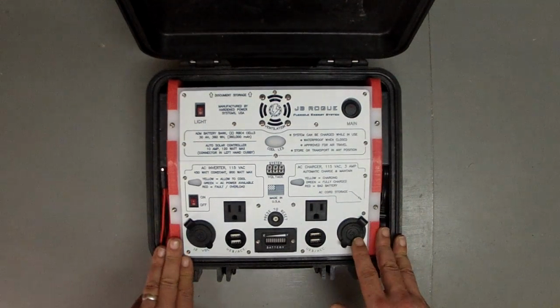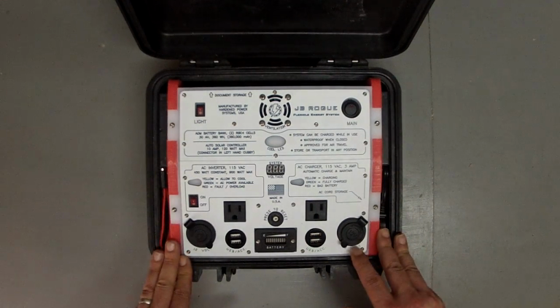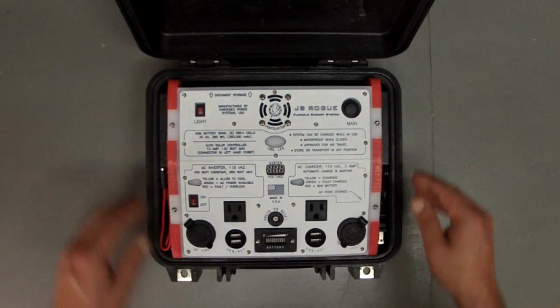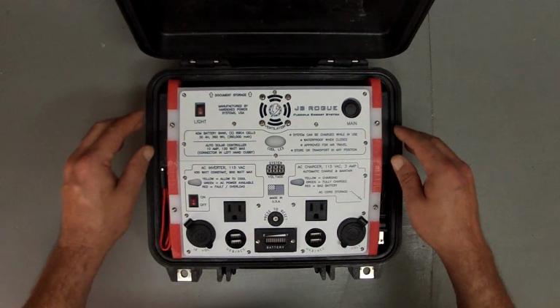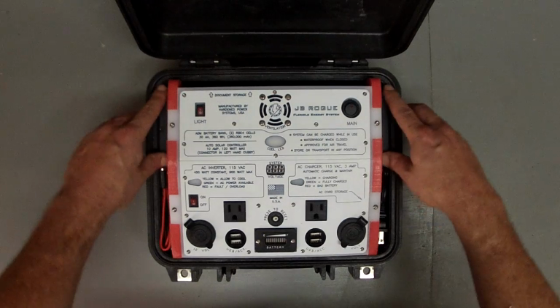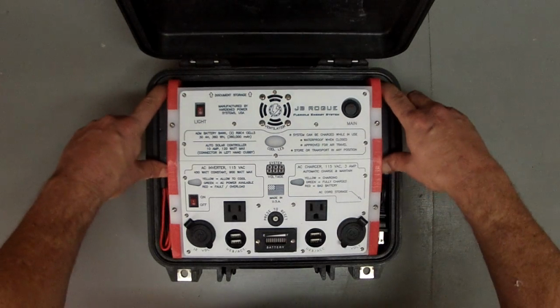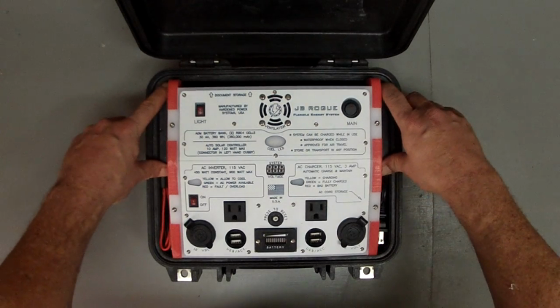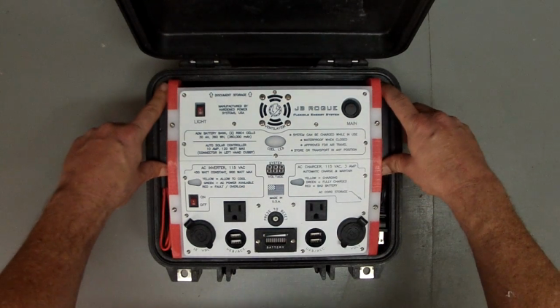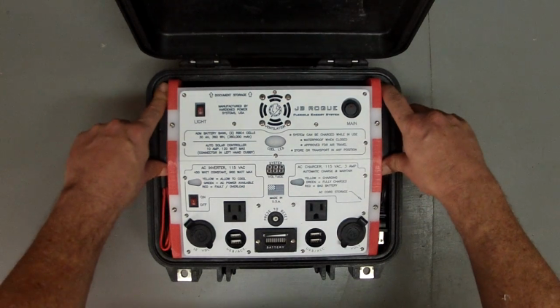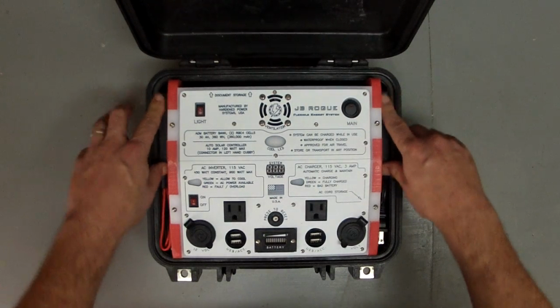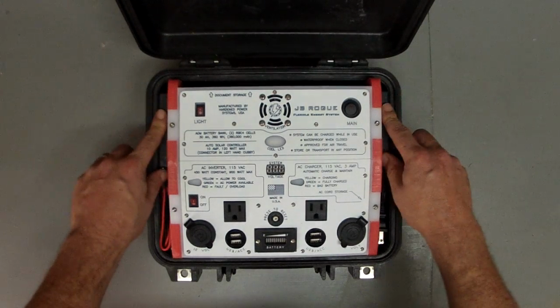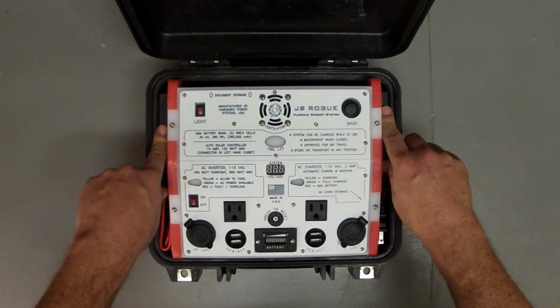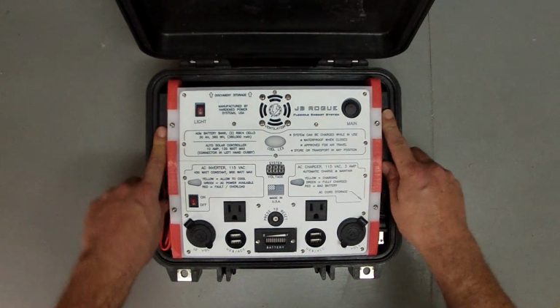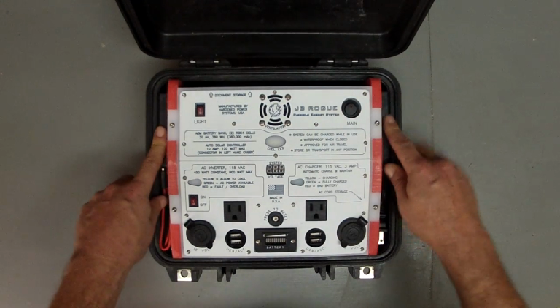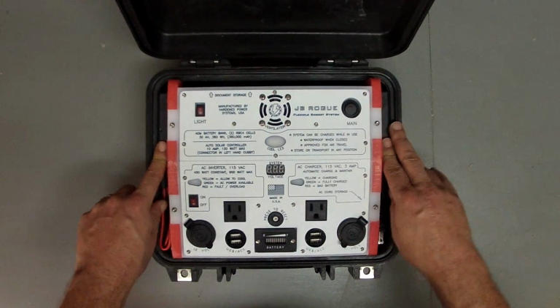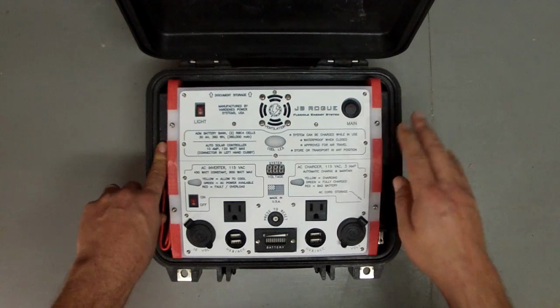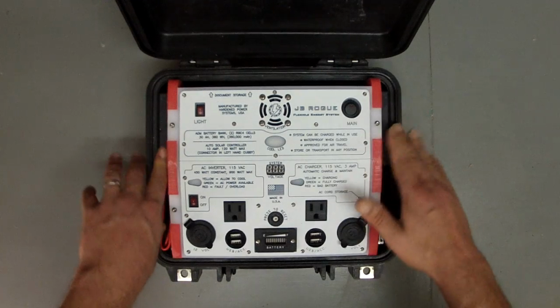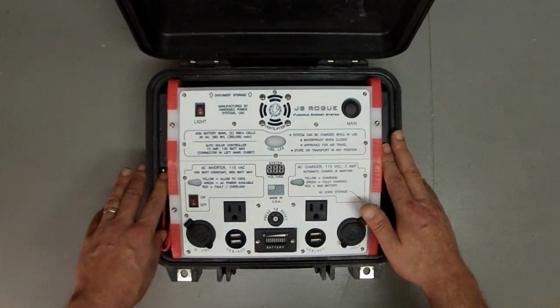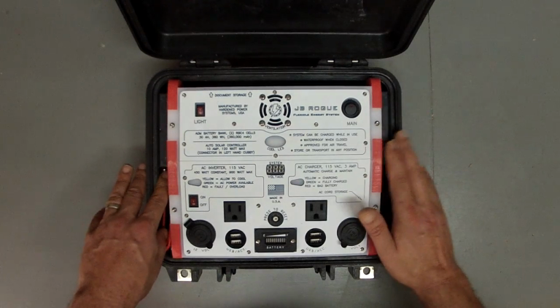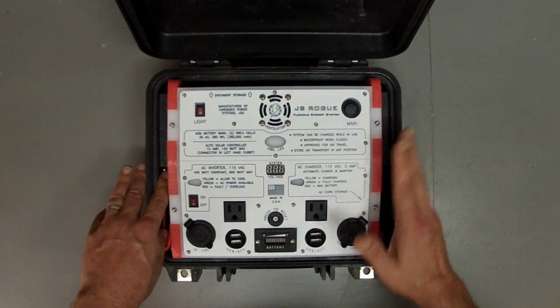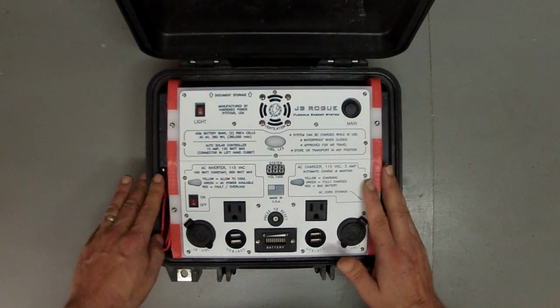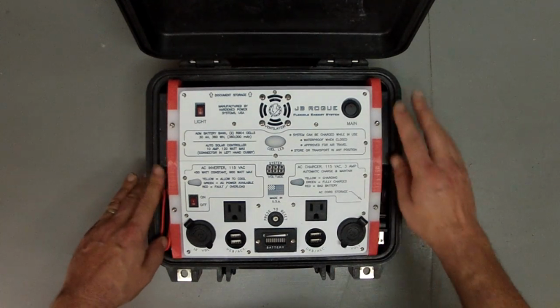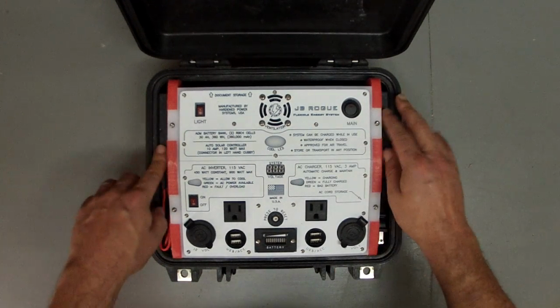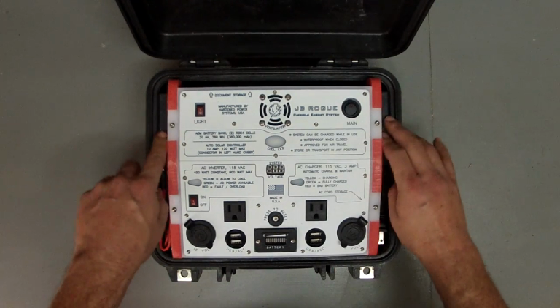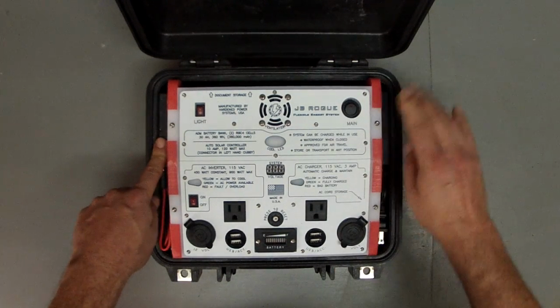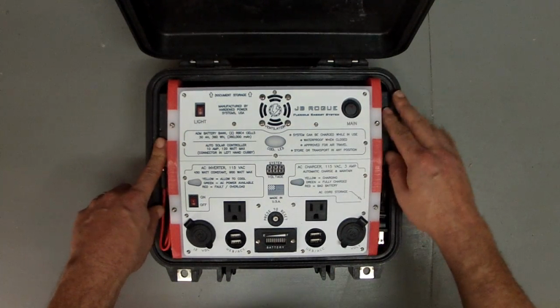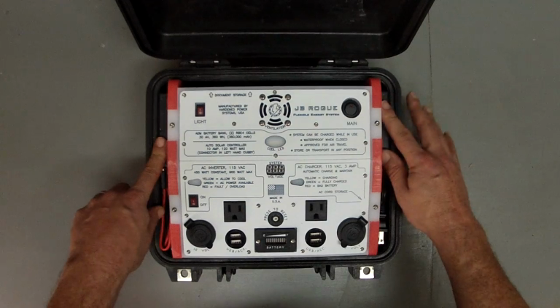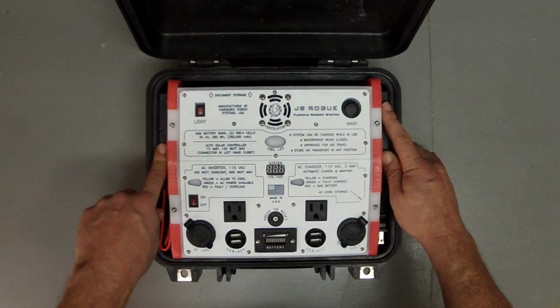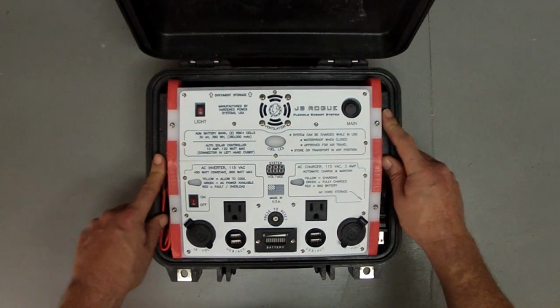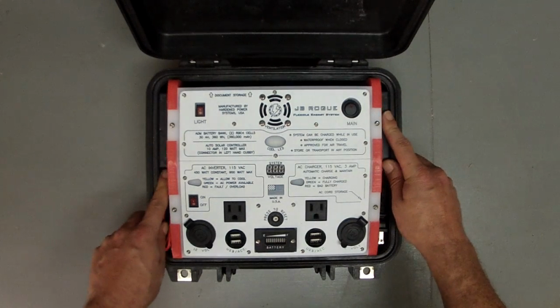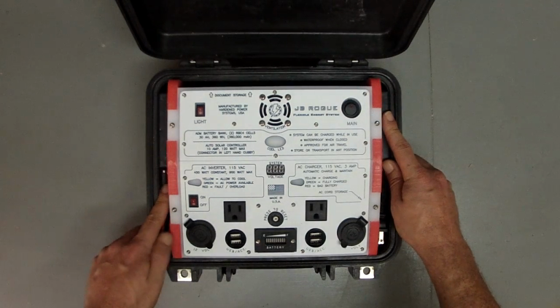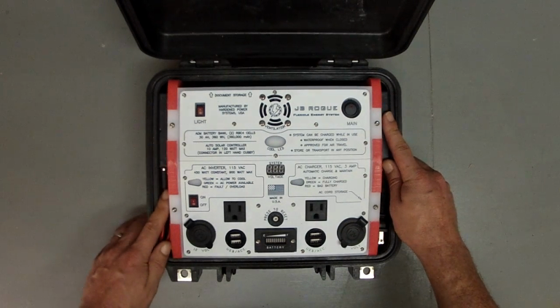The Rogue itself has a 30 amp hour battery bank composed of two AGM batteries. These are relatively common, like scooter batteries or emergency lighting batteries — easy to find, easy to buy. You can replace them with no tools.